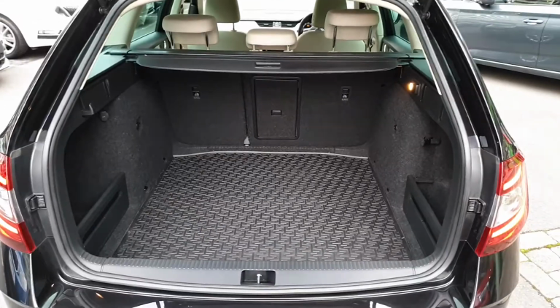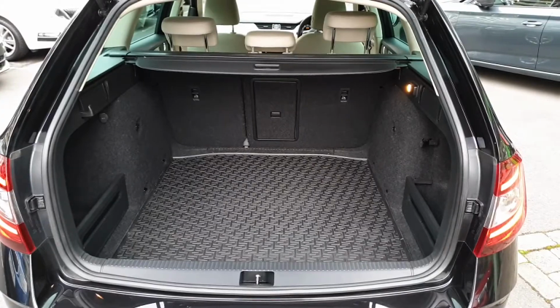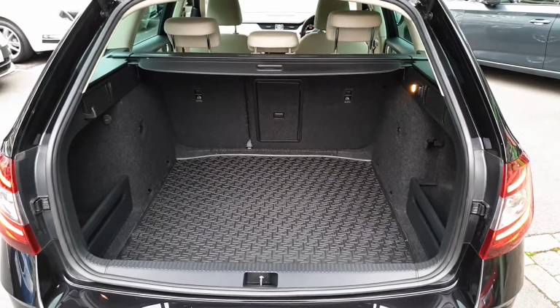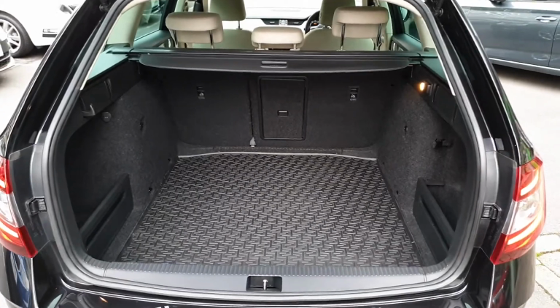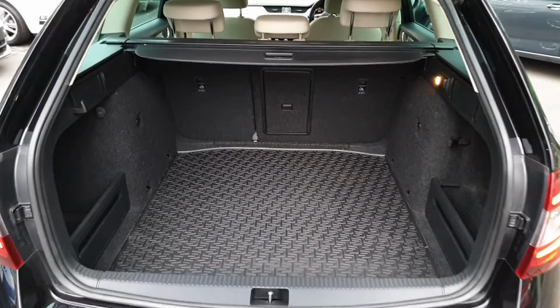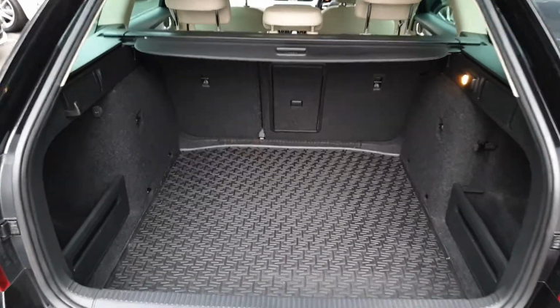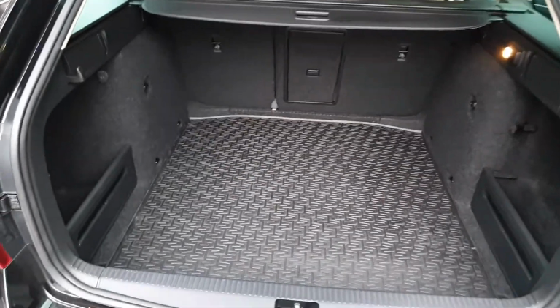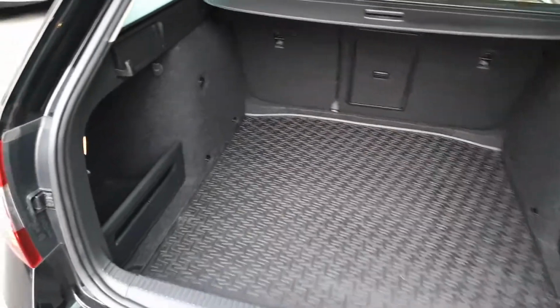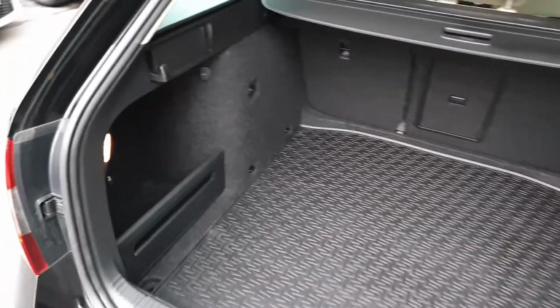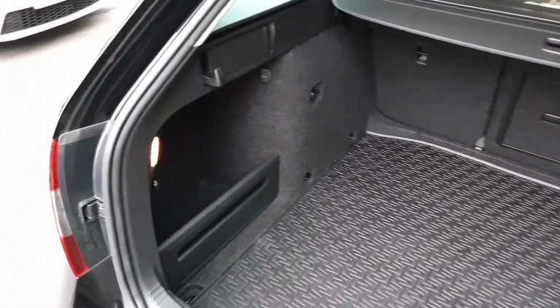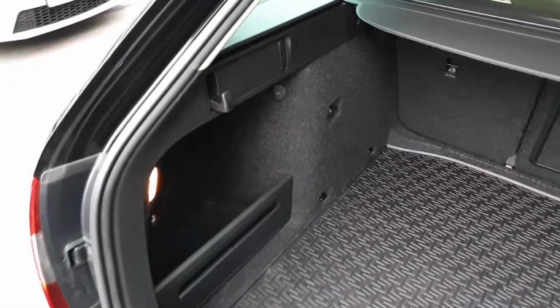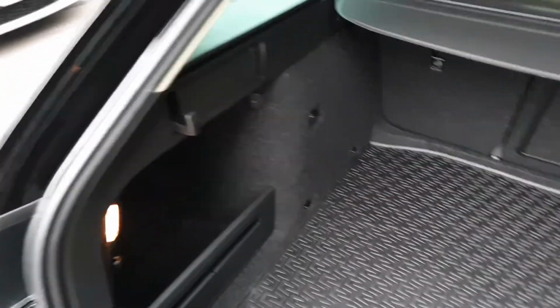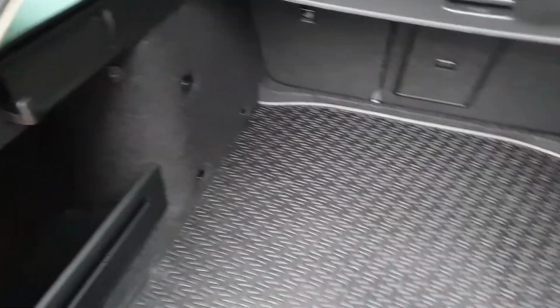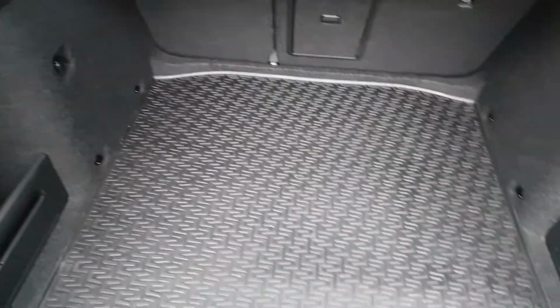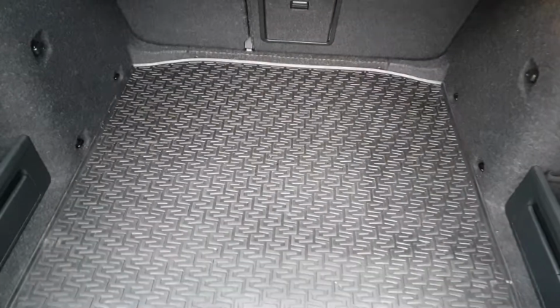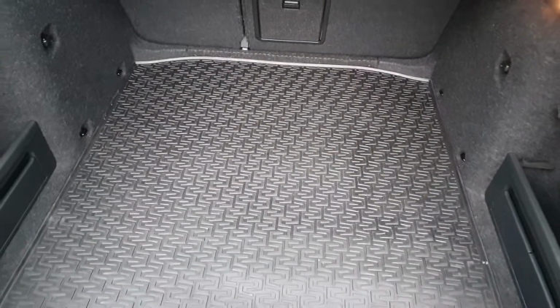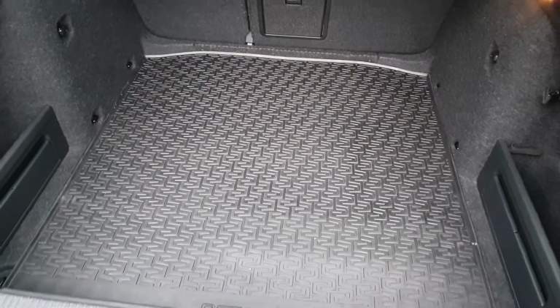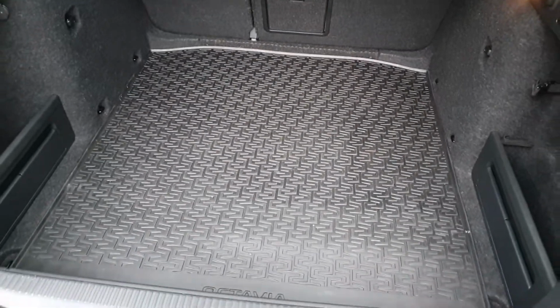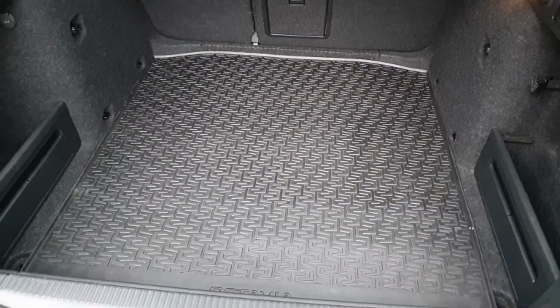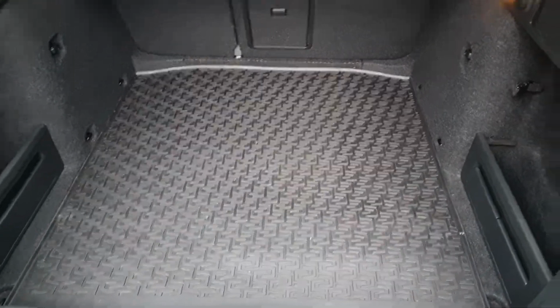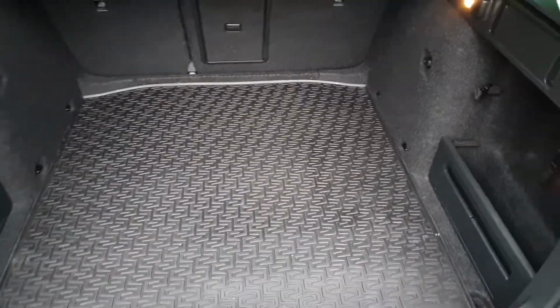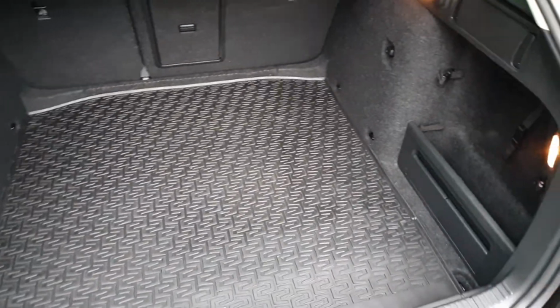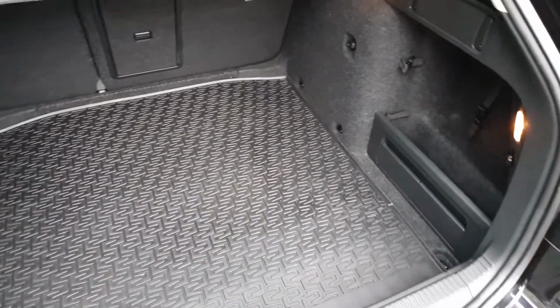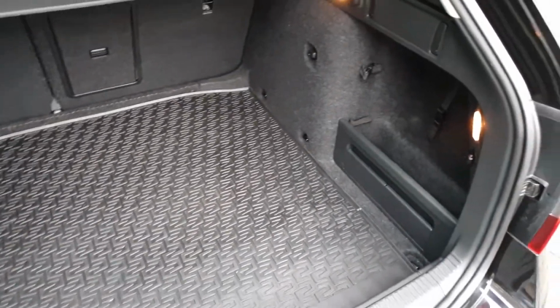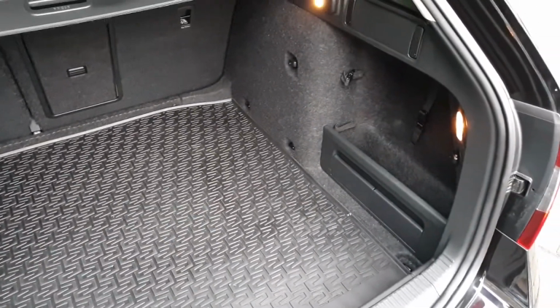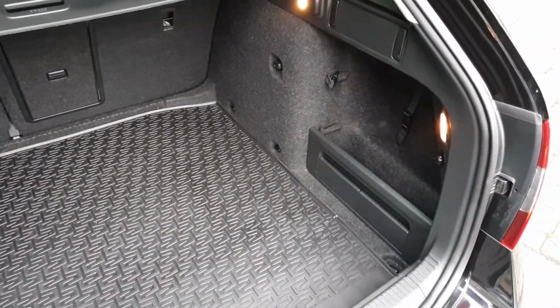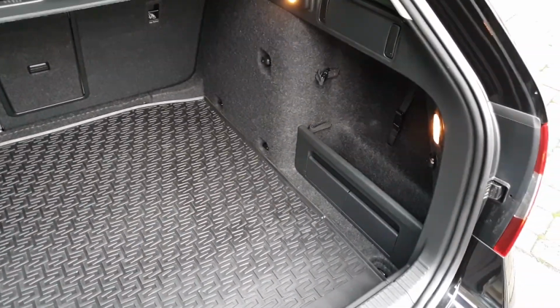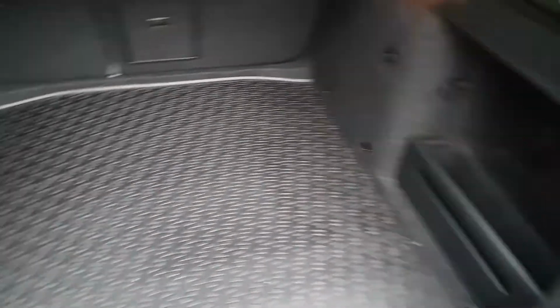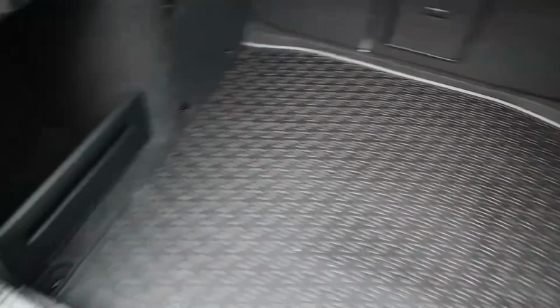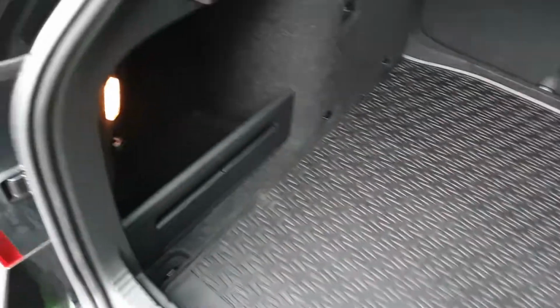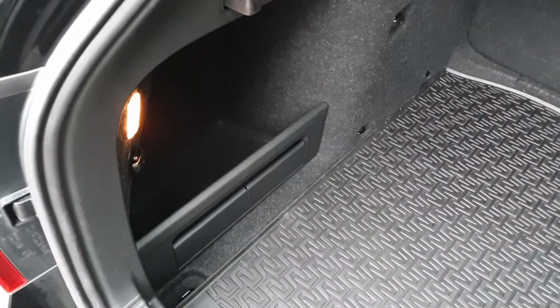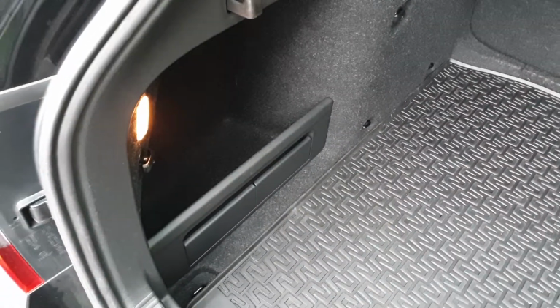This car comes with a huge boot, including shopping bag hooks and a rubber boot mat. You also have a full-size spare wheel under the floor and storage compartments either side.